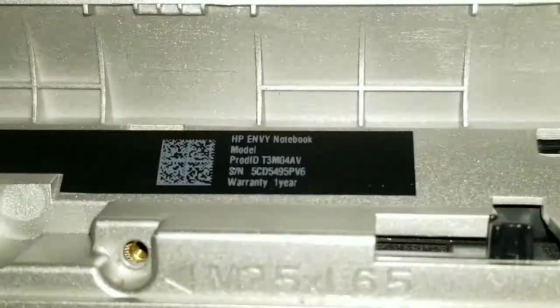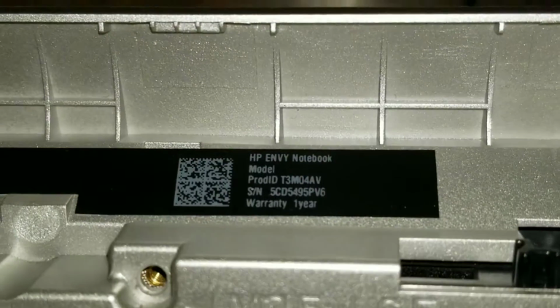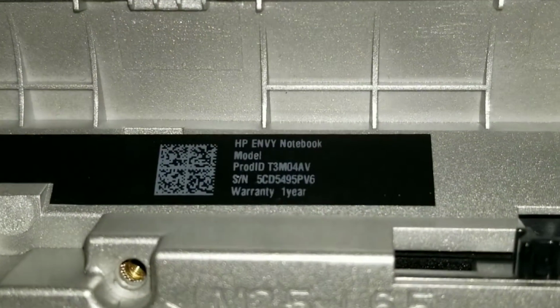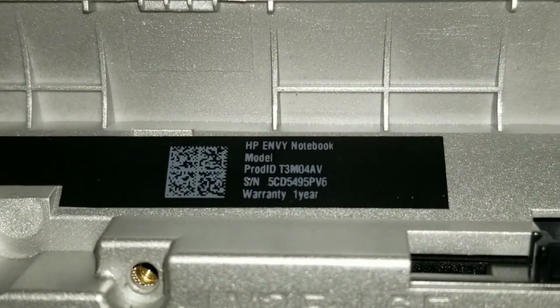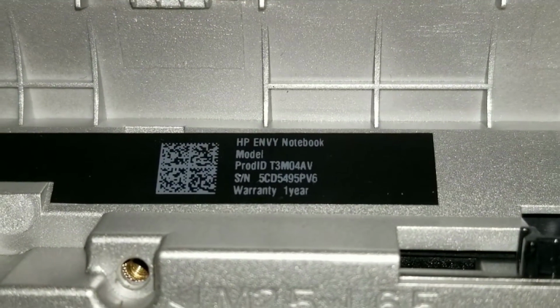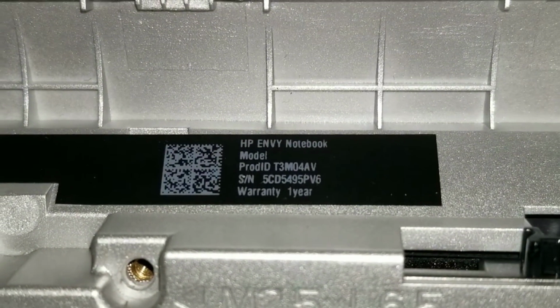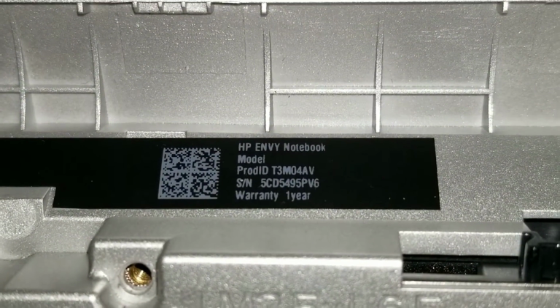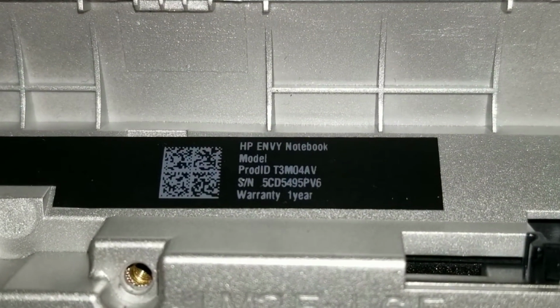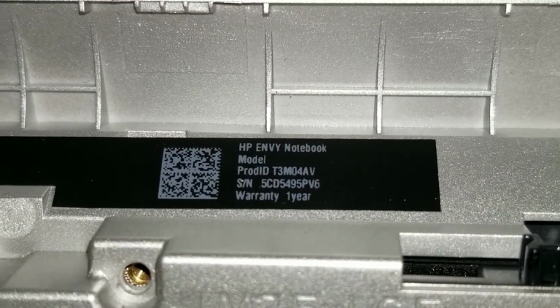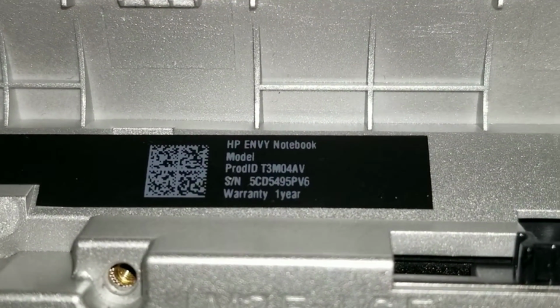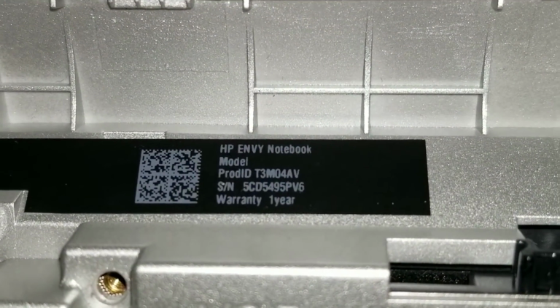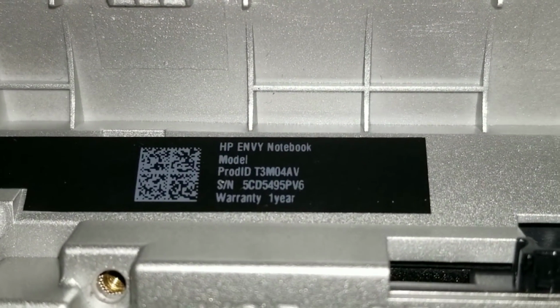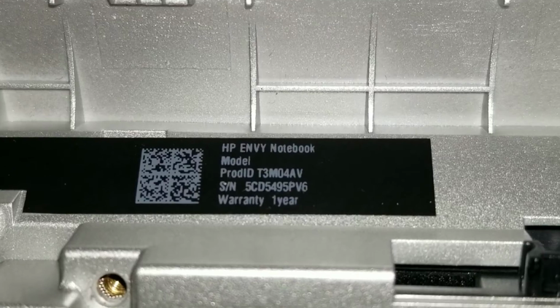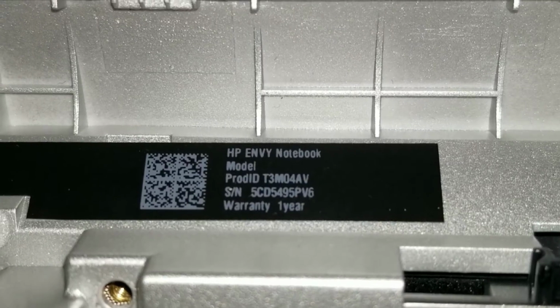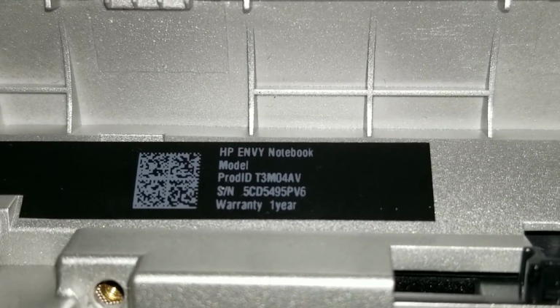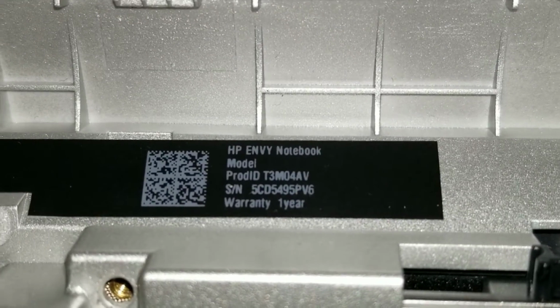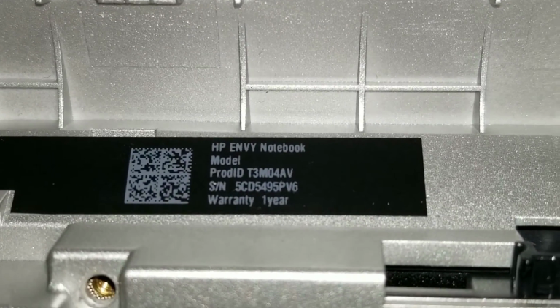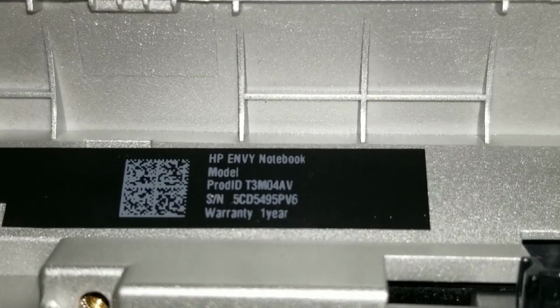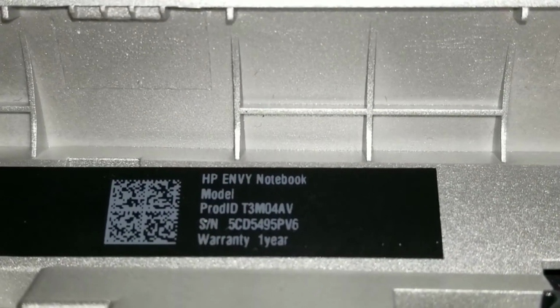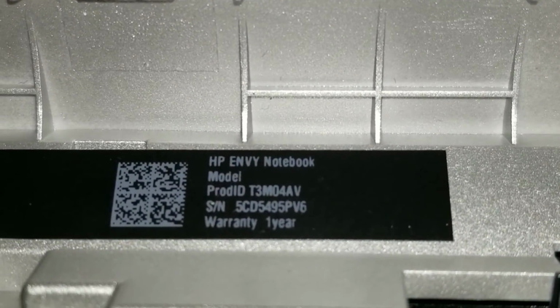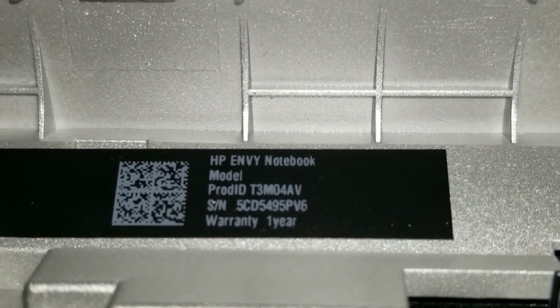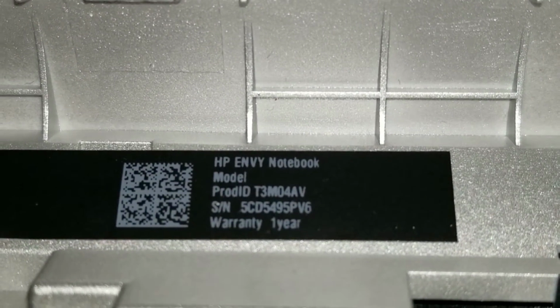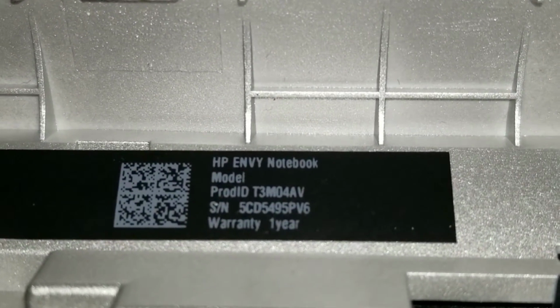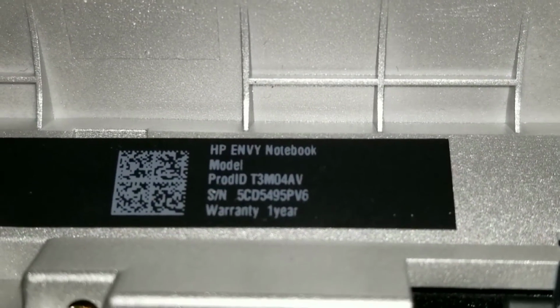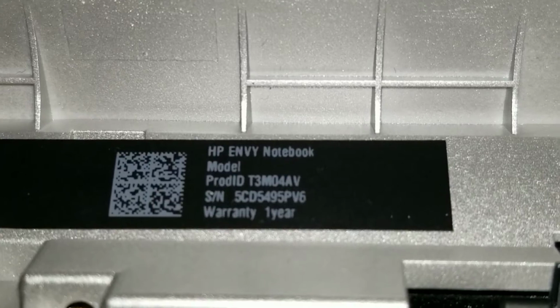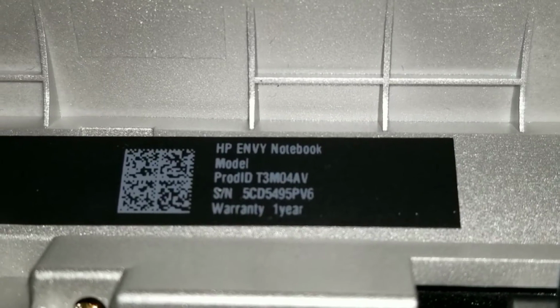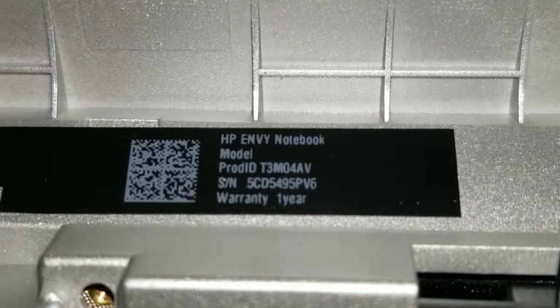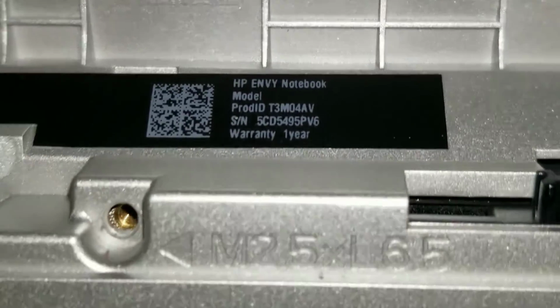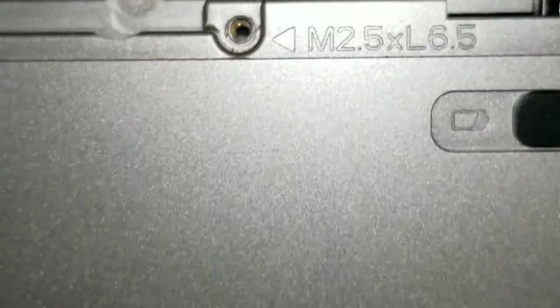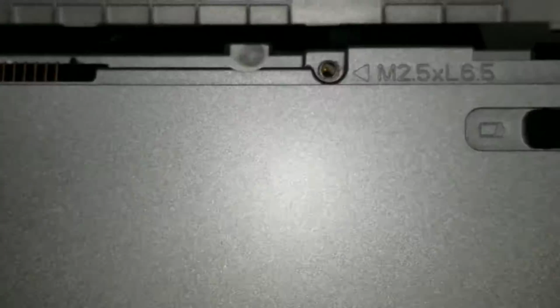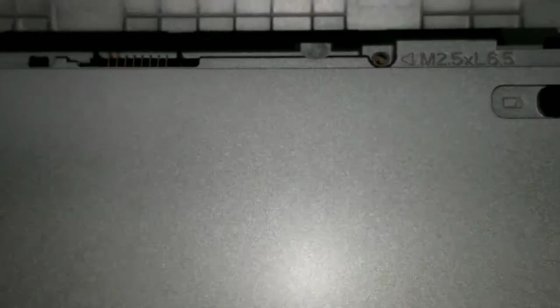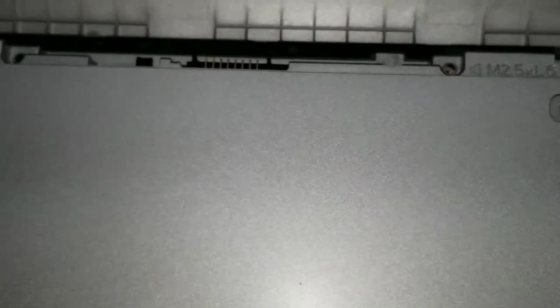Here I'm going to show how to disassemble or open up an HP NV. The model number's not here, but the product ID is T3M04AV. So I'm going to show you how to open this up.